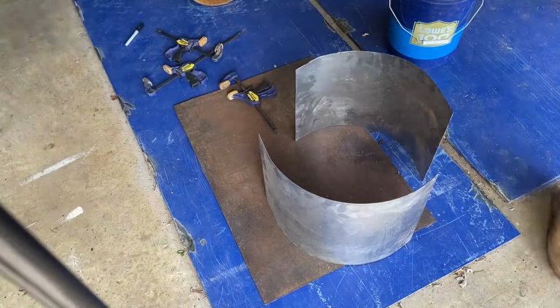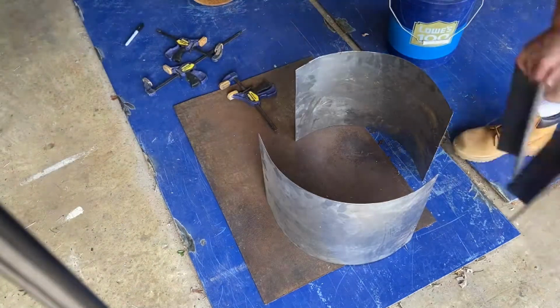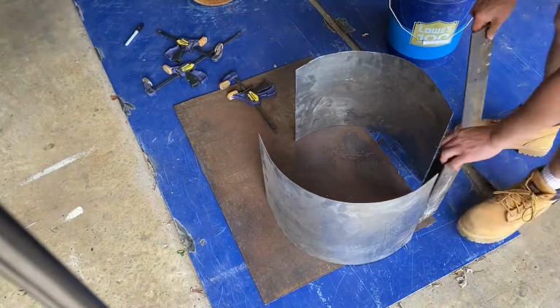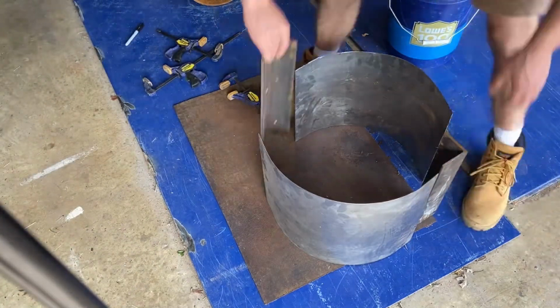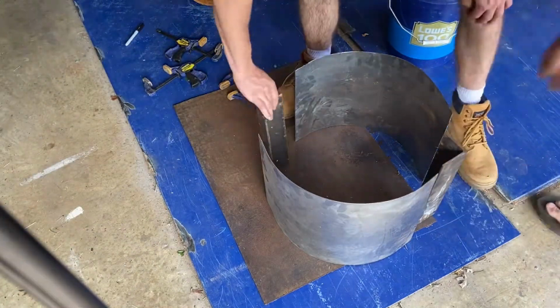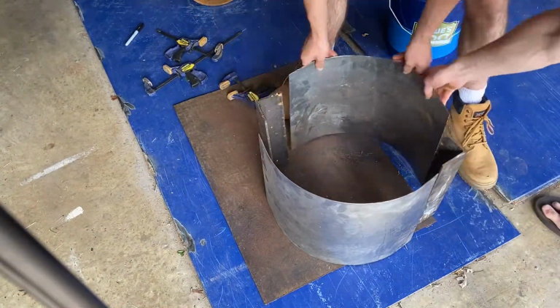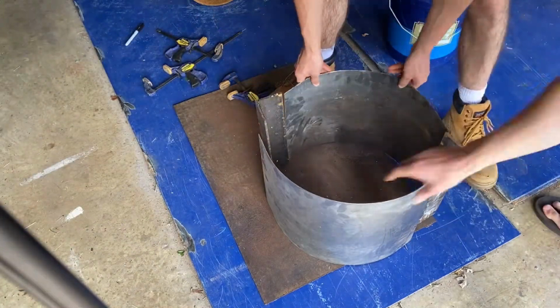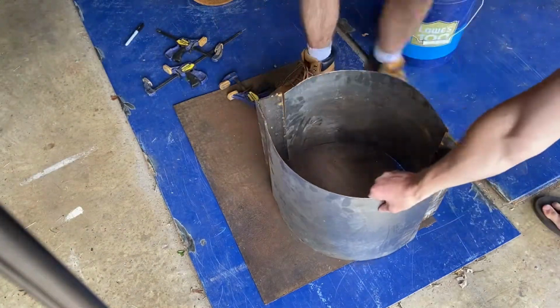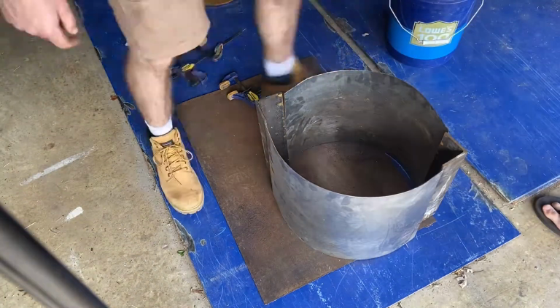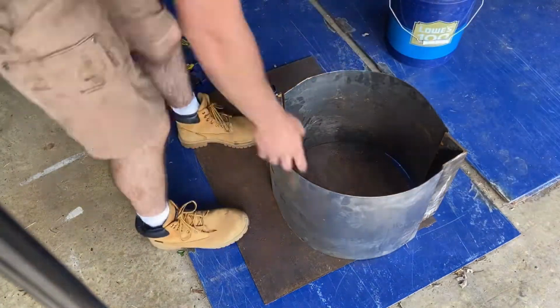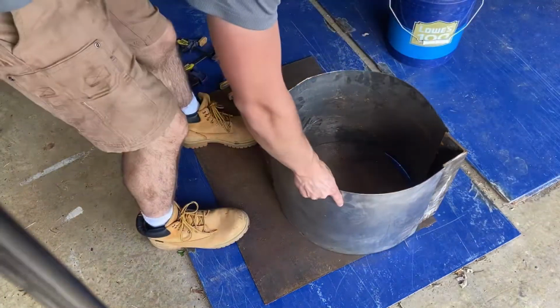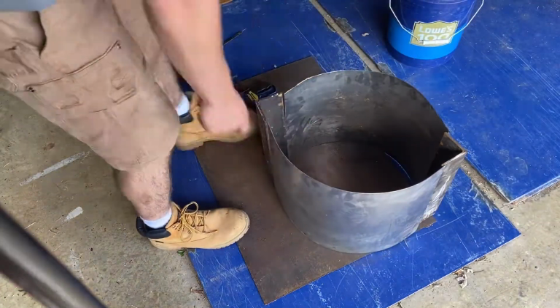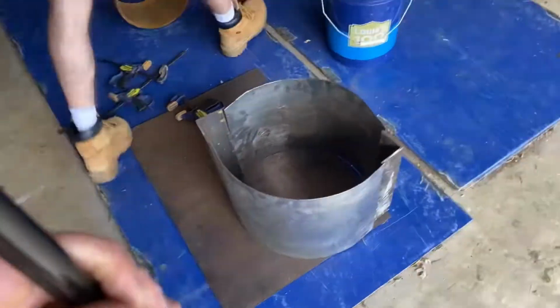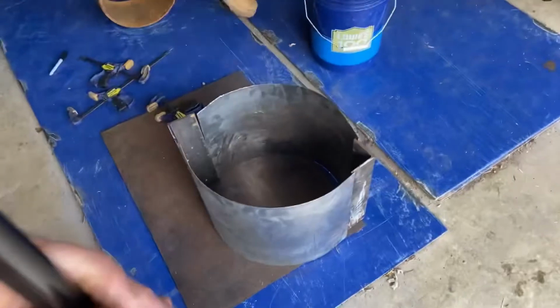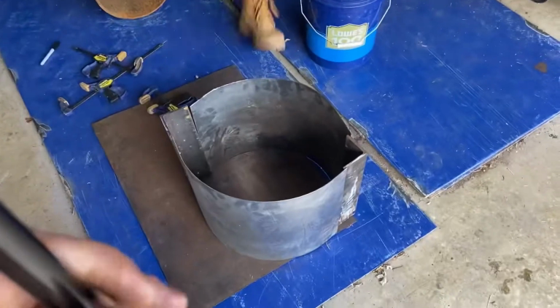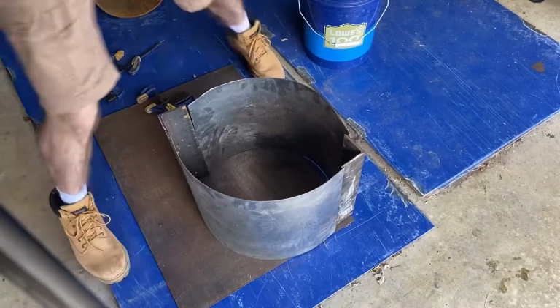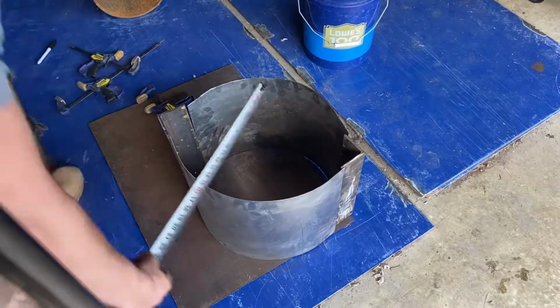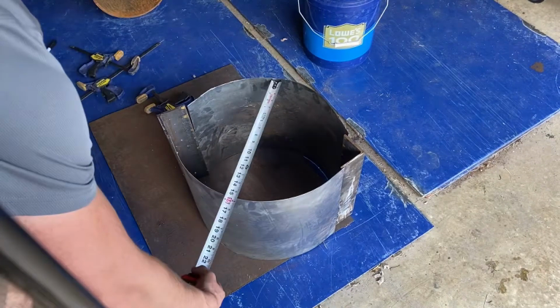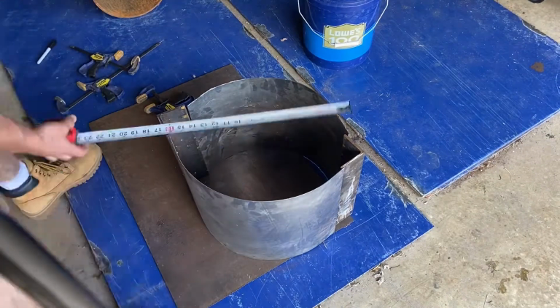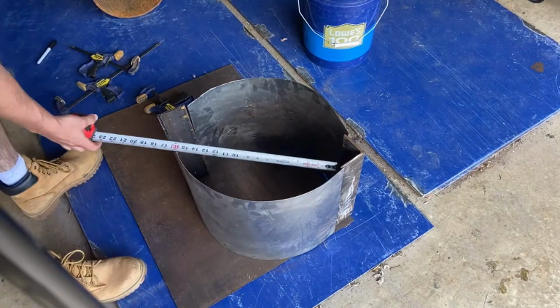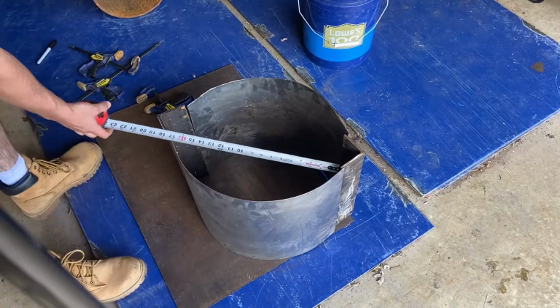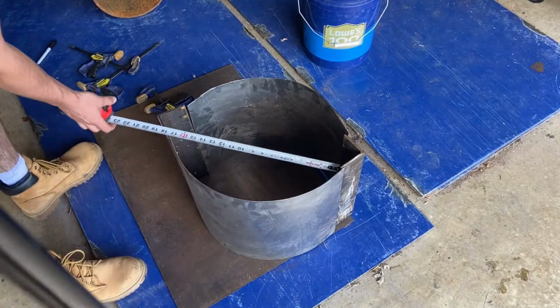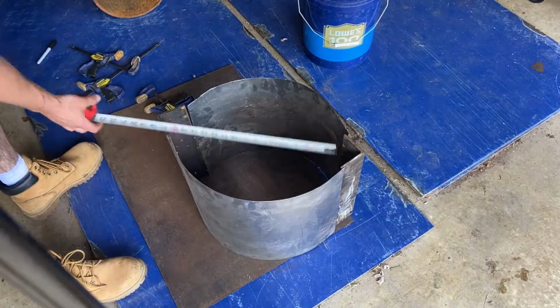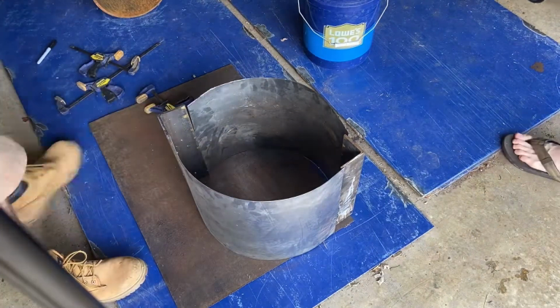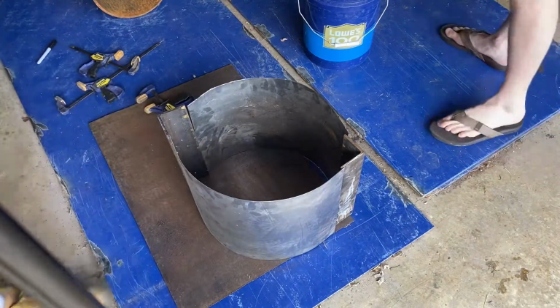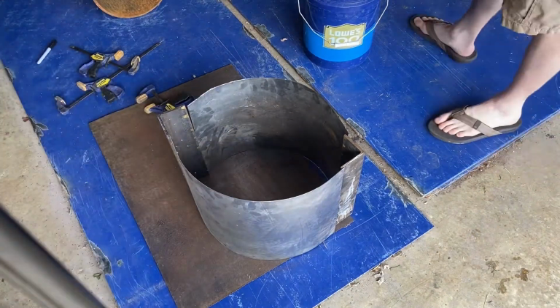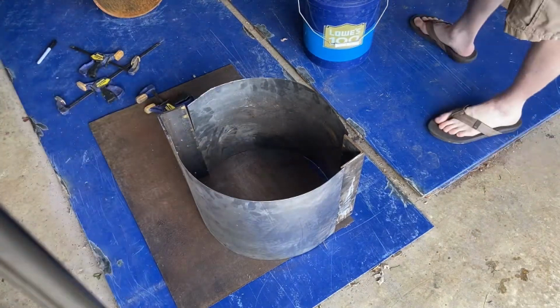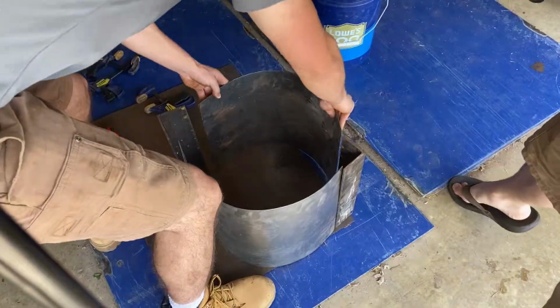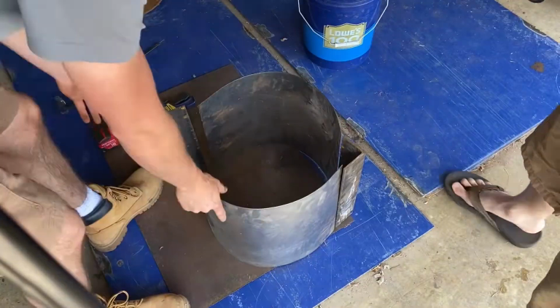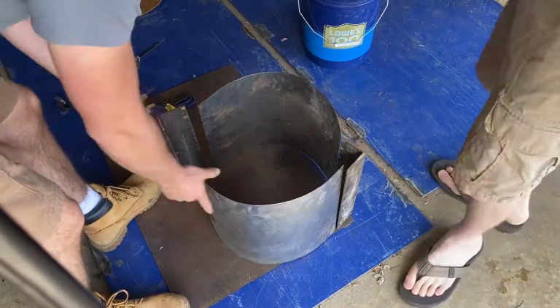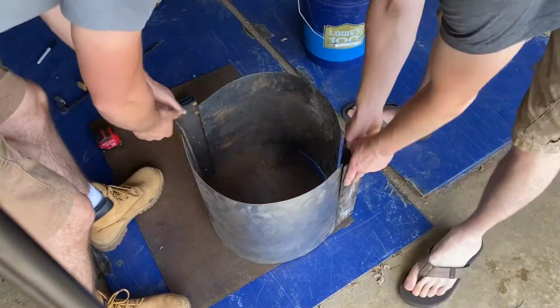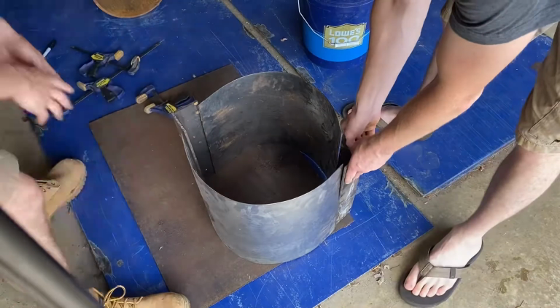Here you can see just roughing in the shape of the forge. We're going to end up having to fix these bends, get it a little bit more circular, but then we'll be tacking it together with the welder.